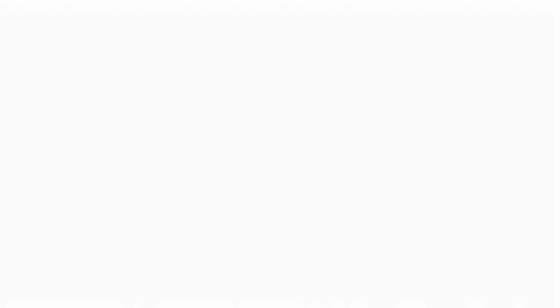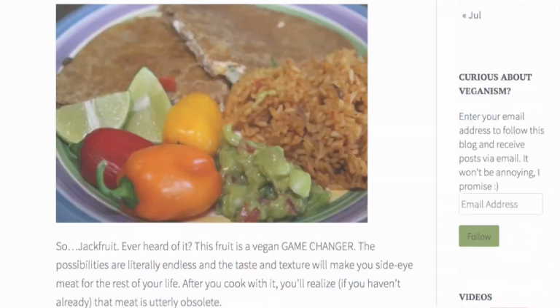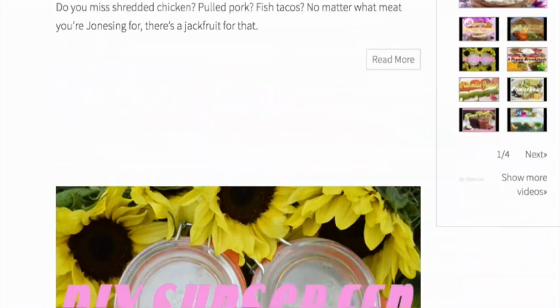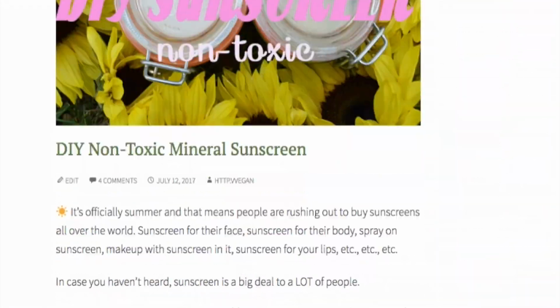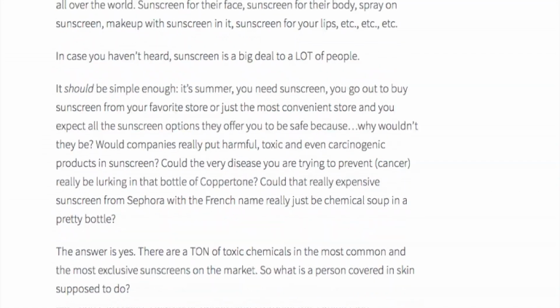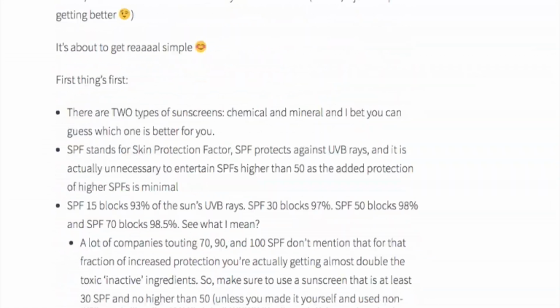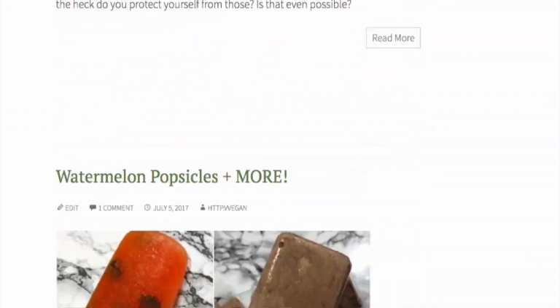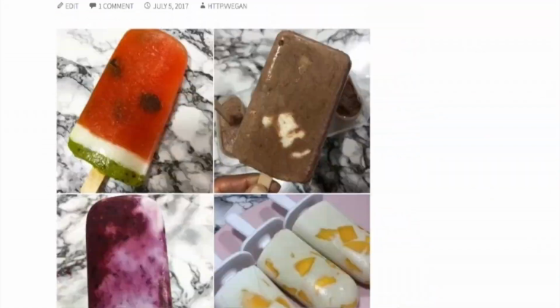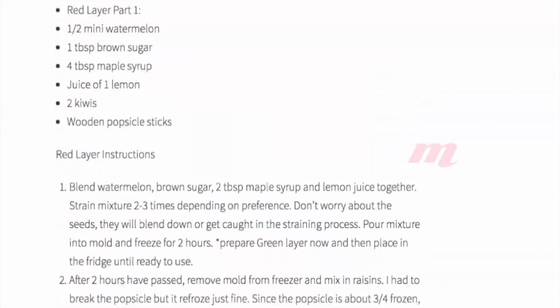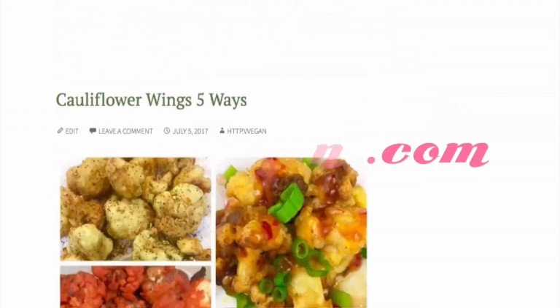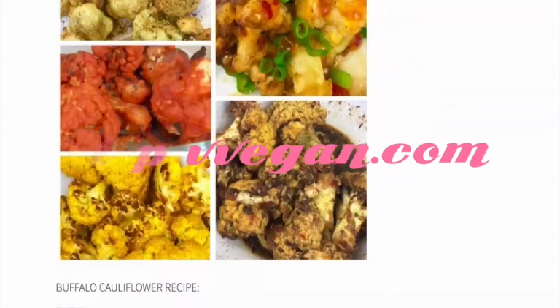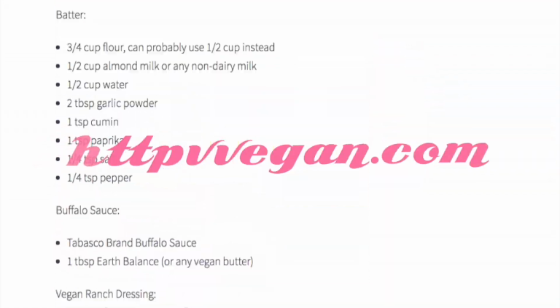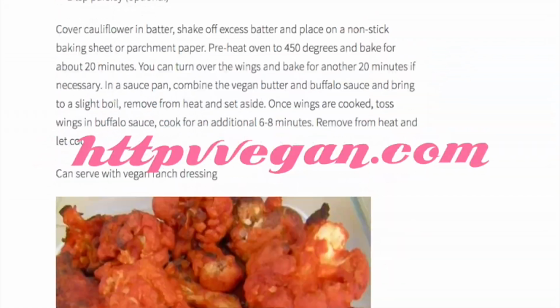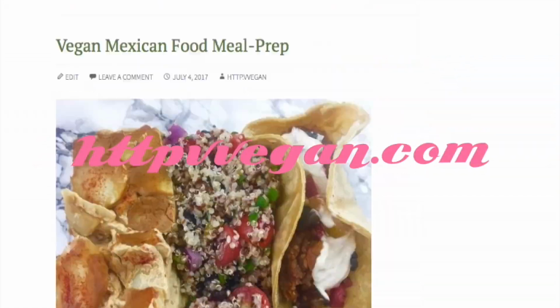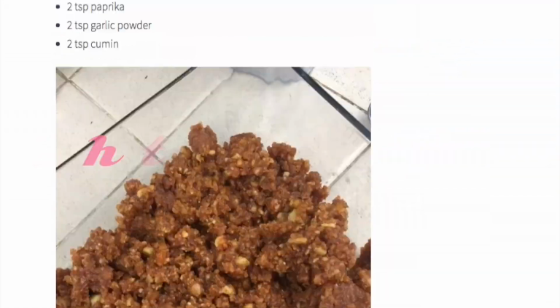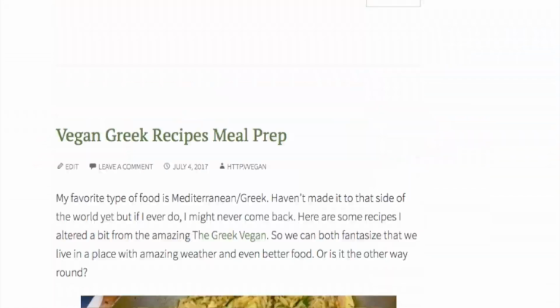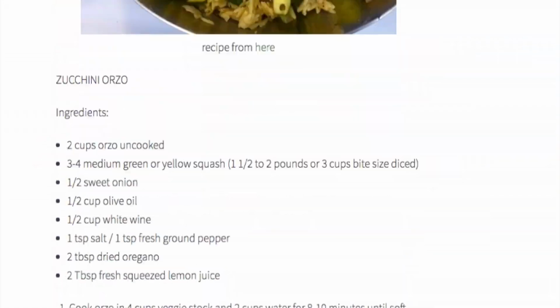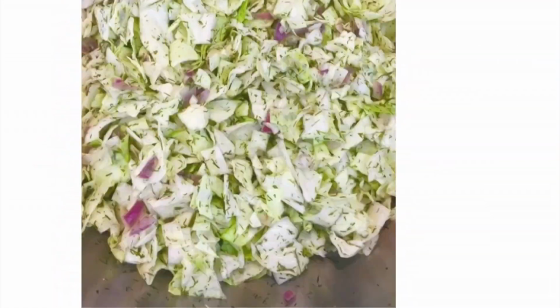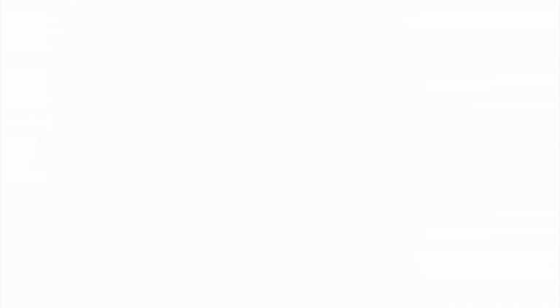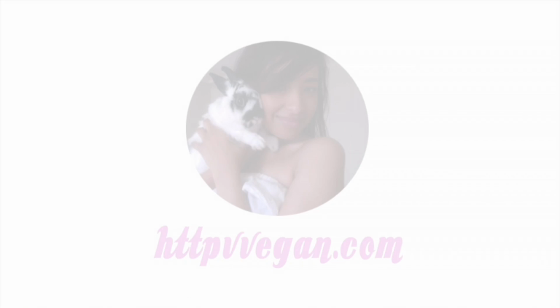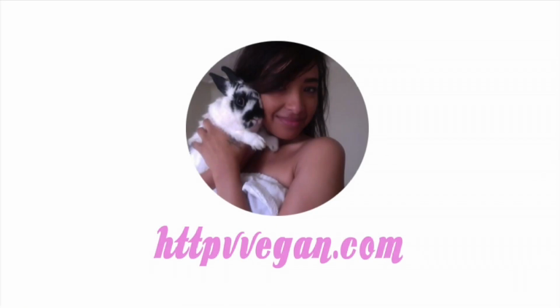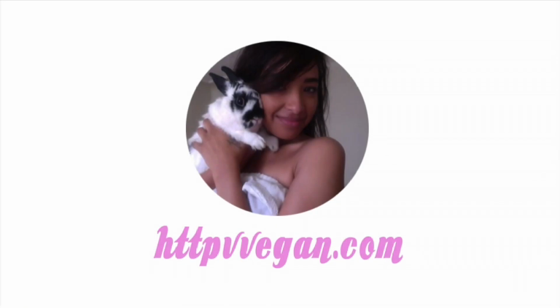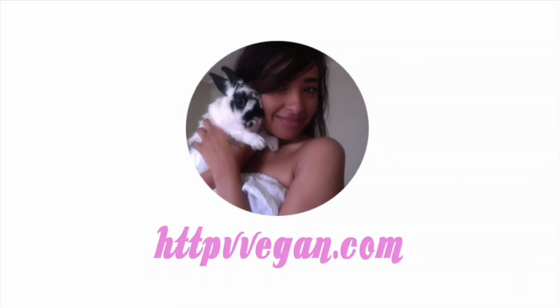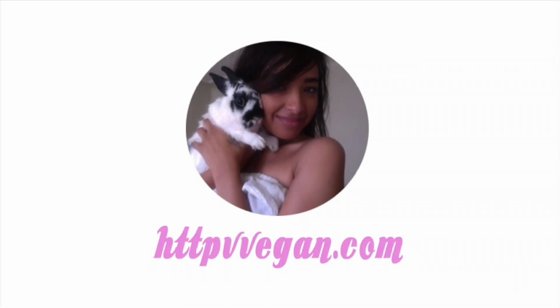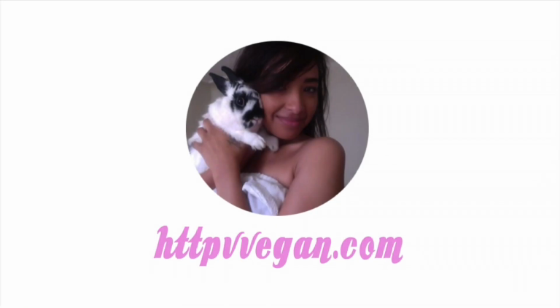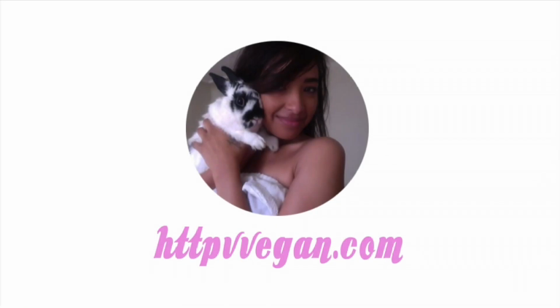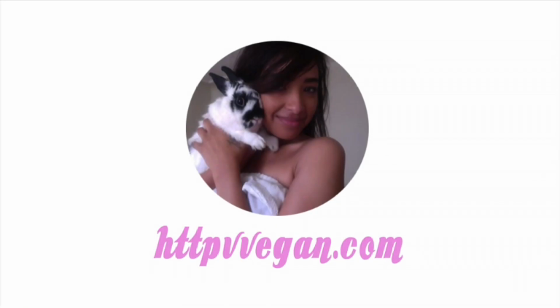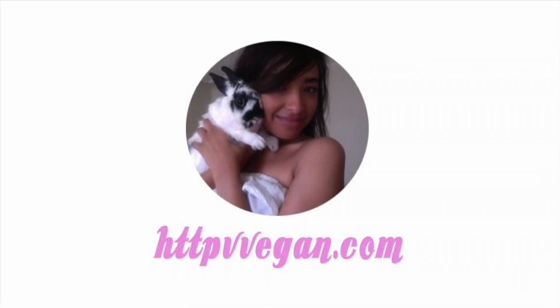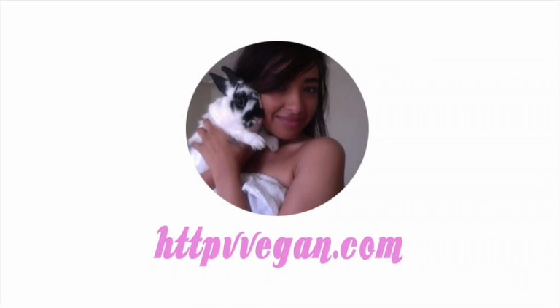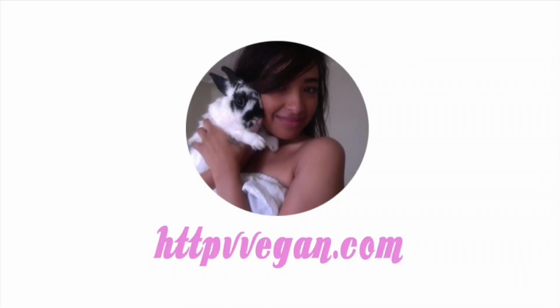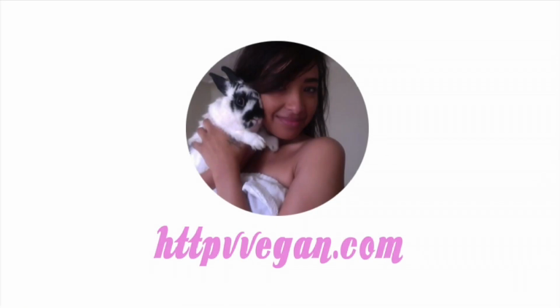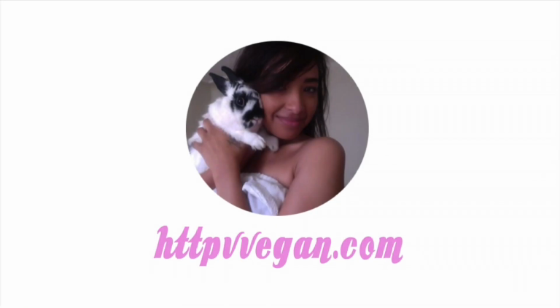That was it! You can check out the full details on my blog at veganwith2vs.com, and let me know if you try any of these recipes in the comments down below. Thank you so much for watching!